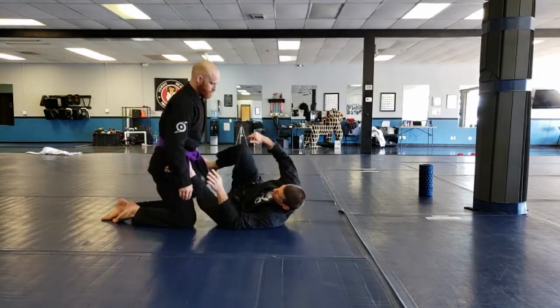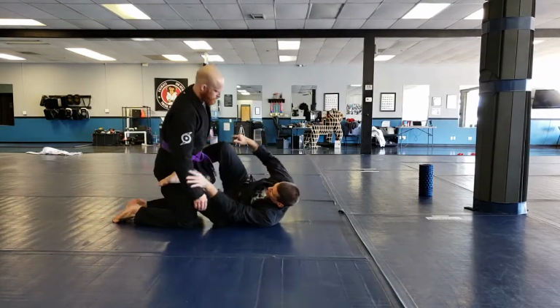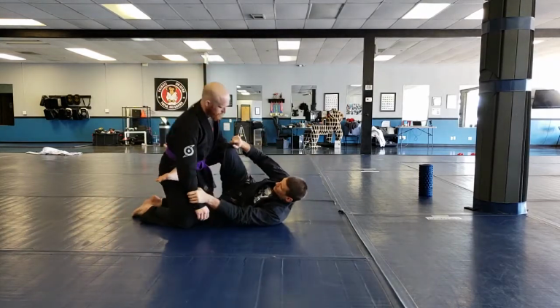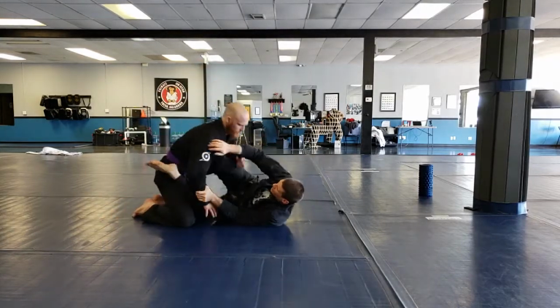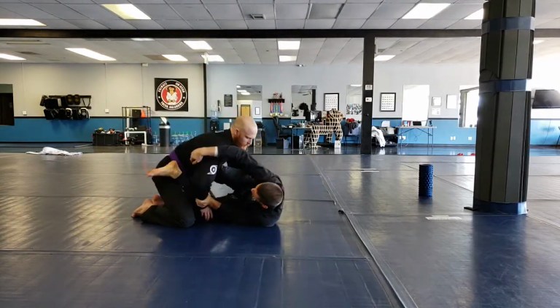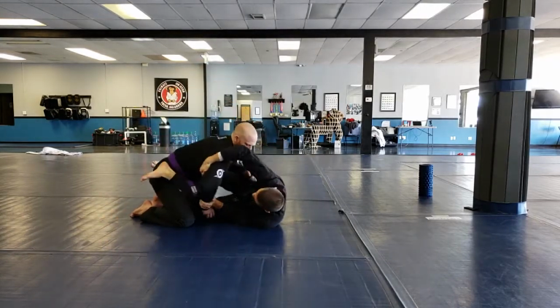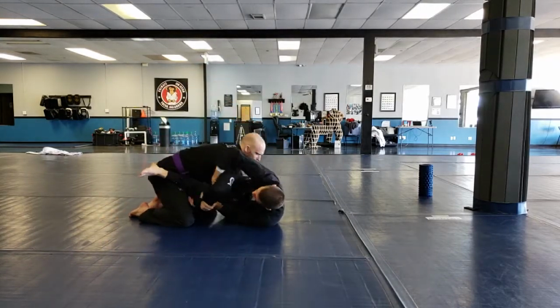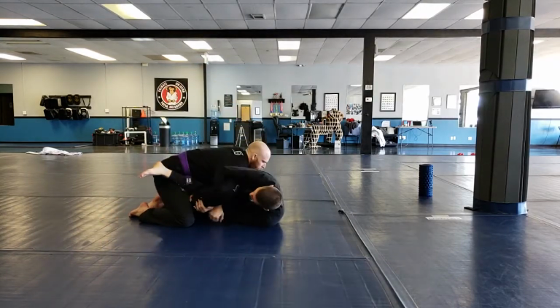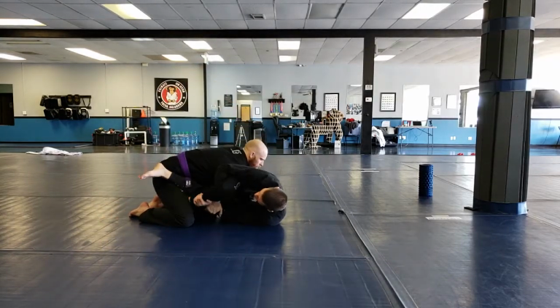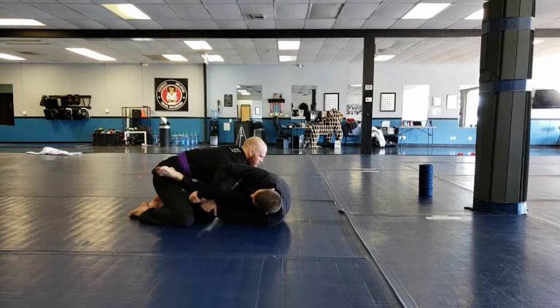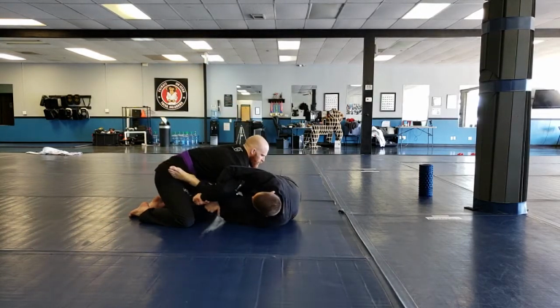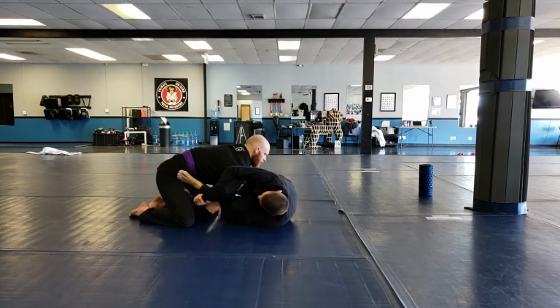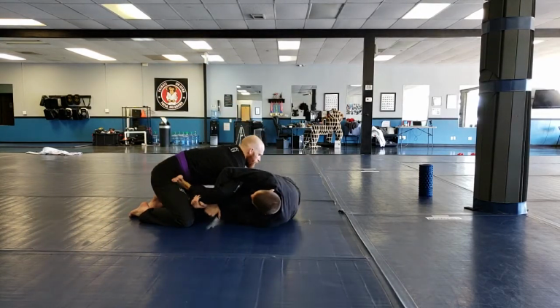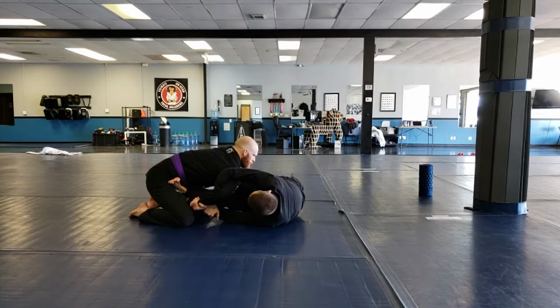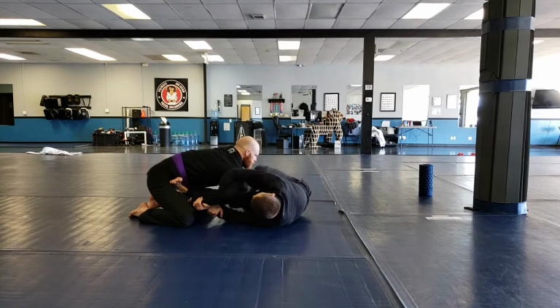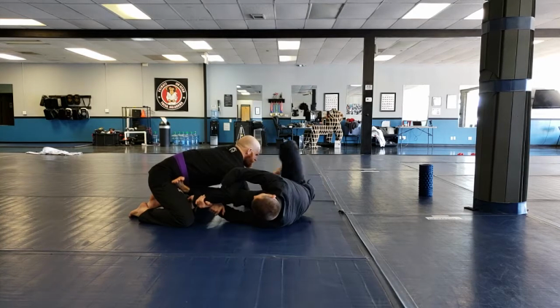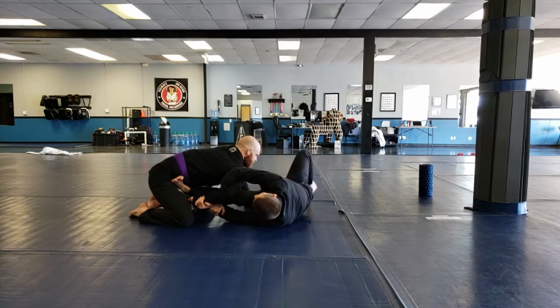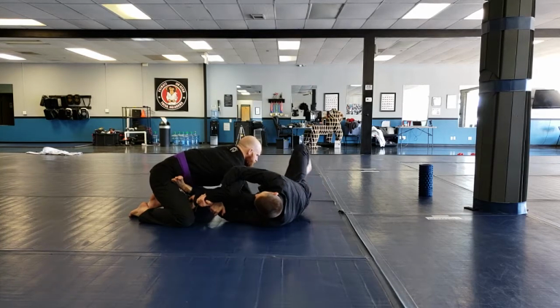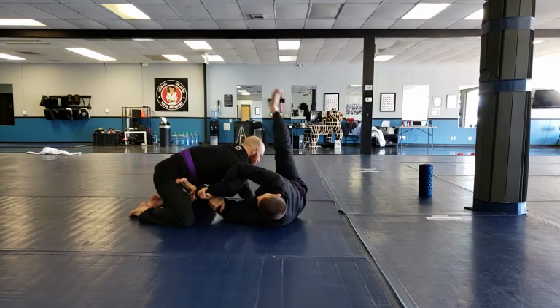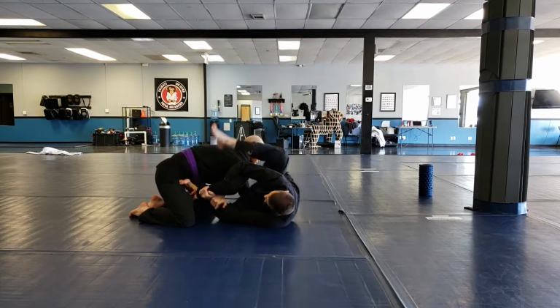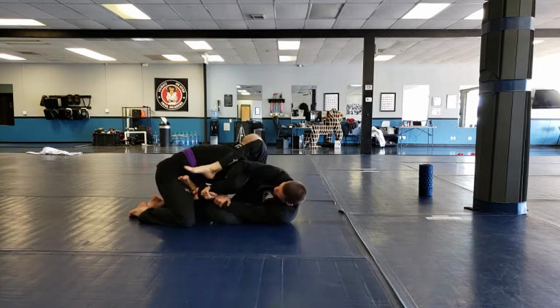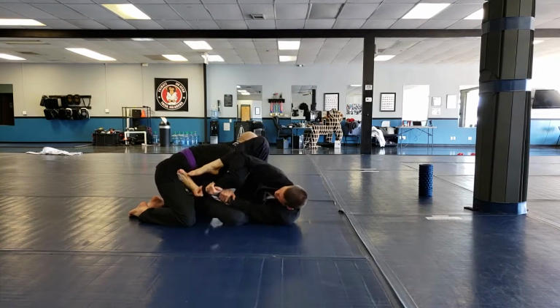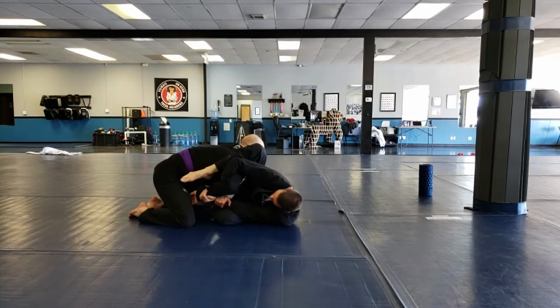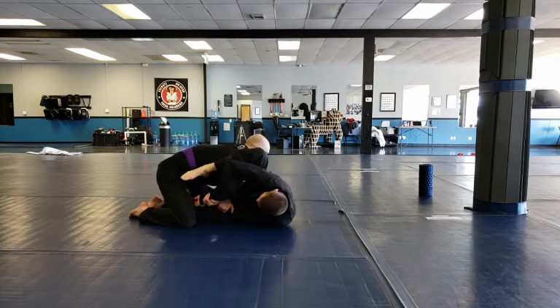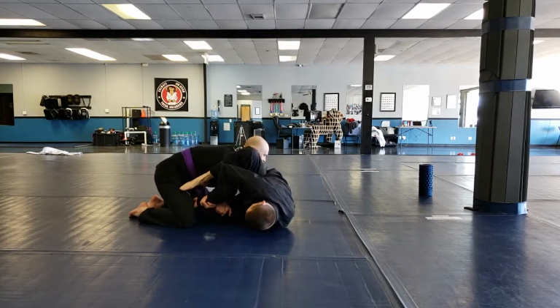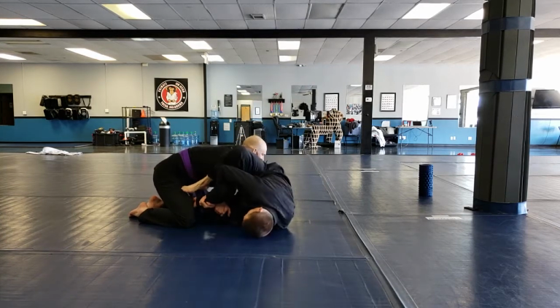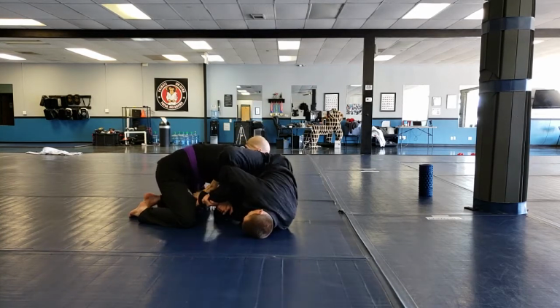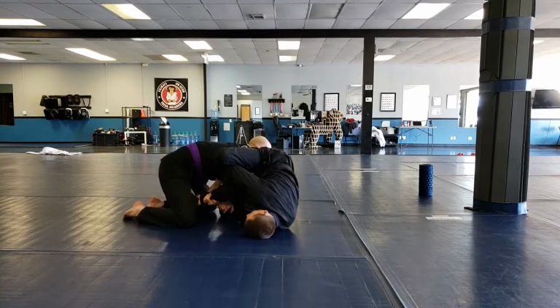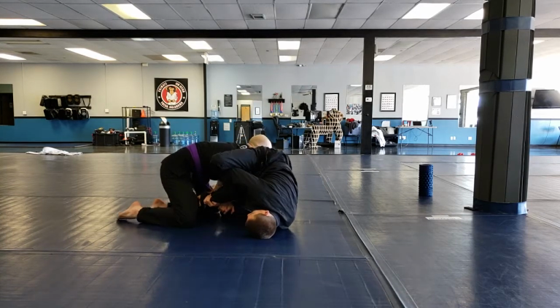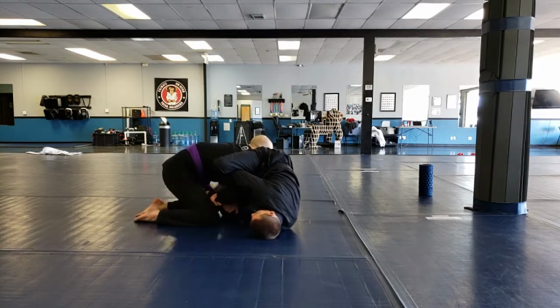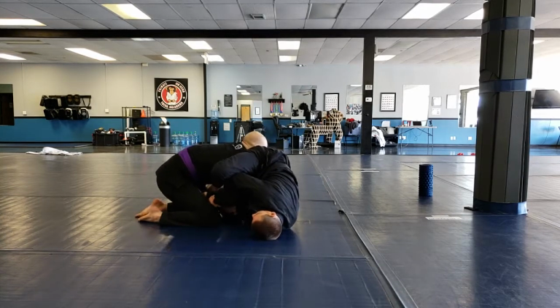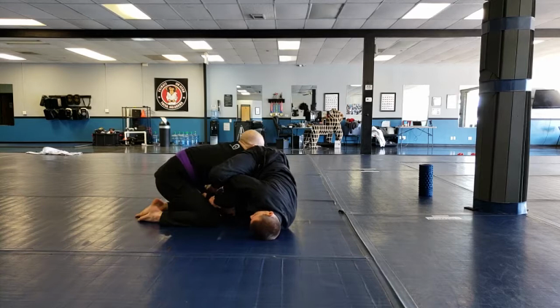We're here. I've got the Kimura. I've got my foot on the hip. I scooped my leg back, threw it up and over. I raised my hip. And now I'm here.